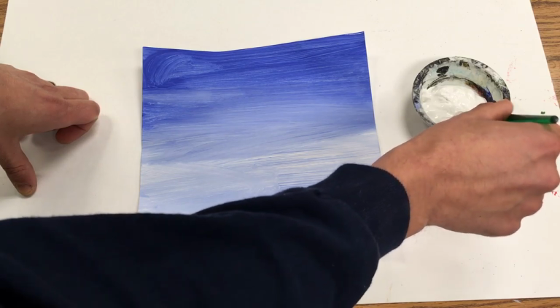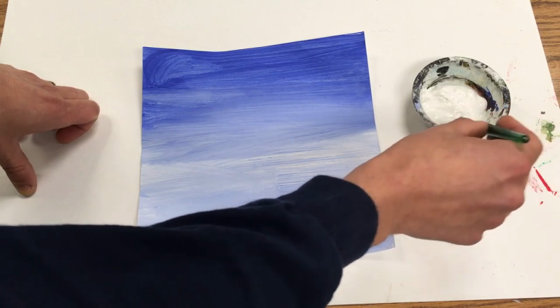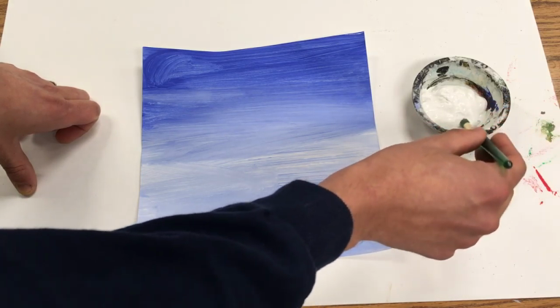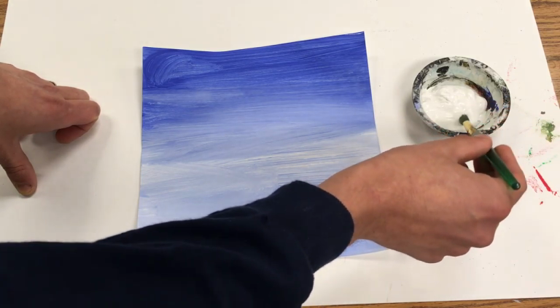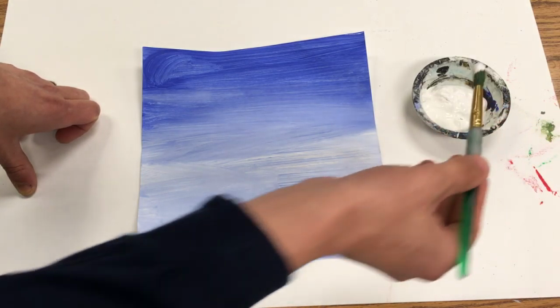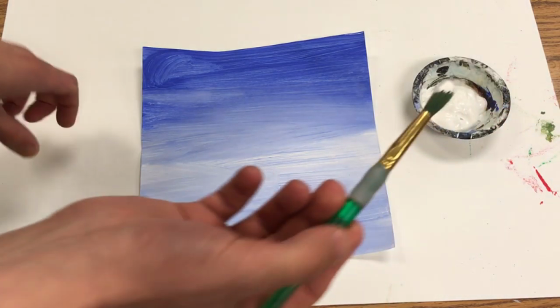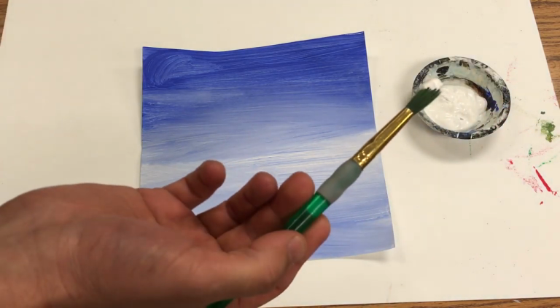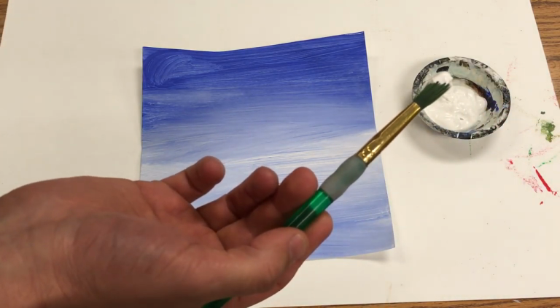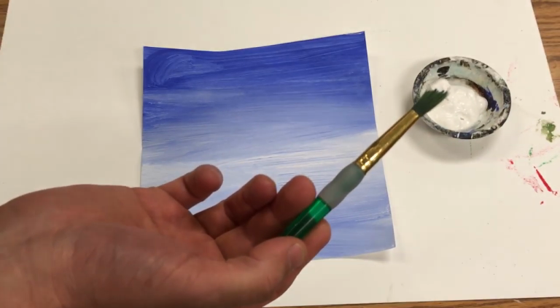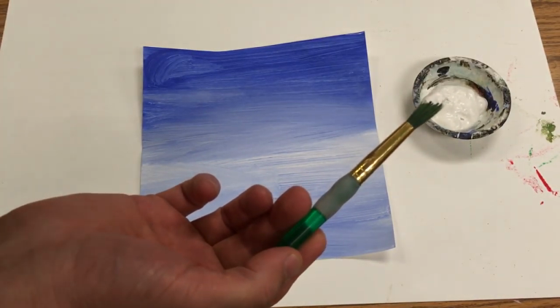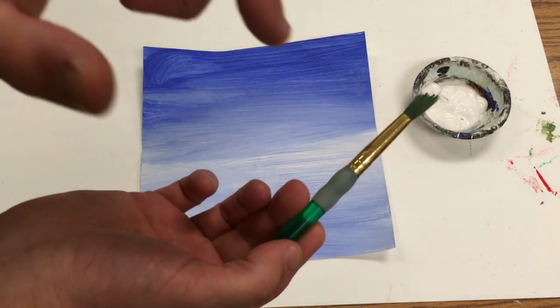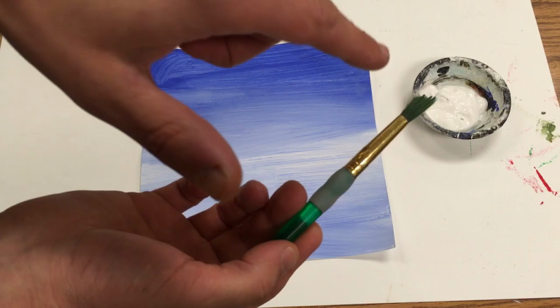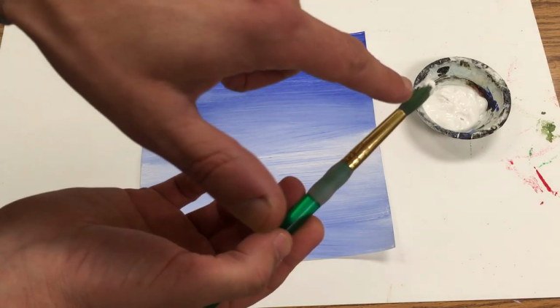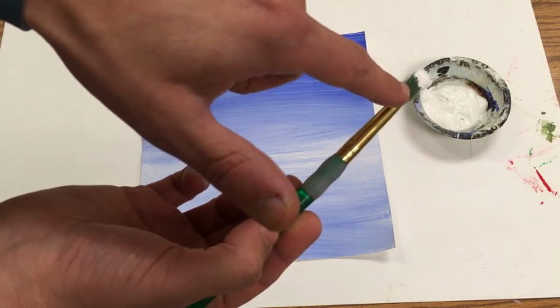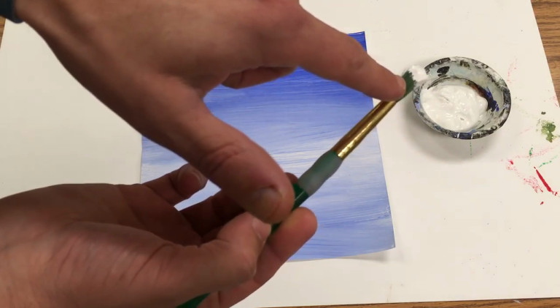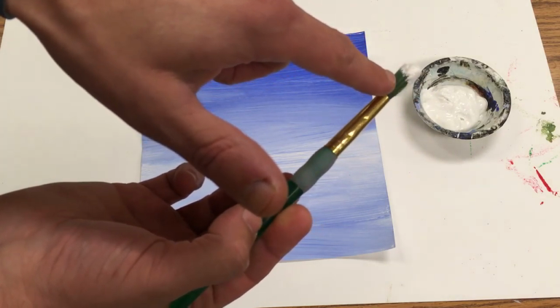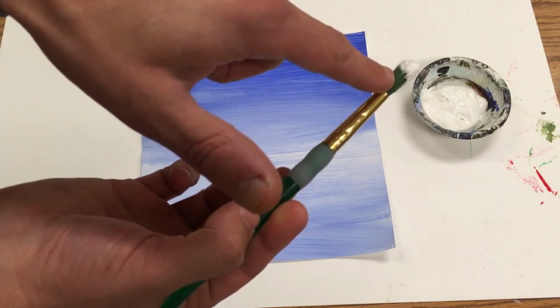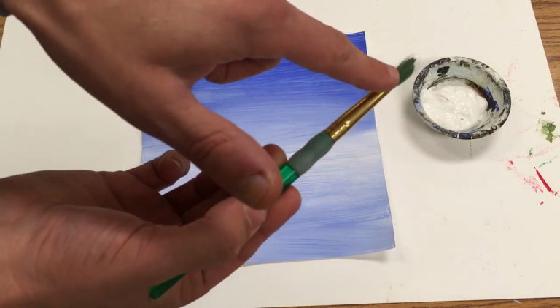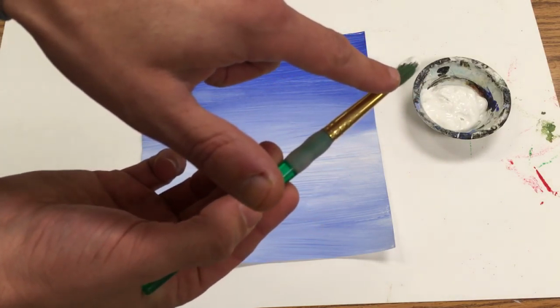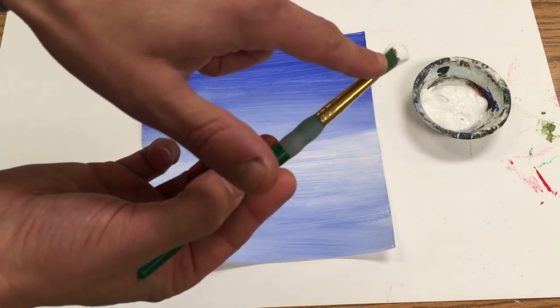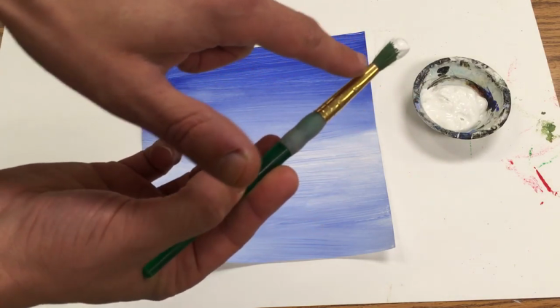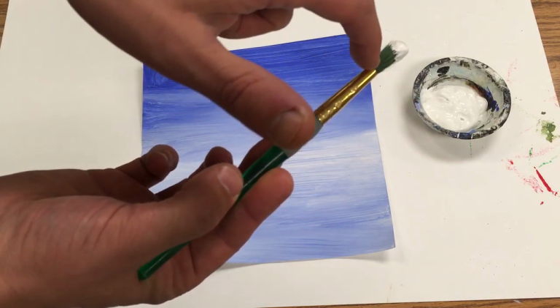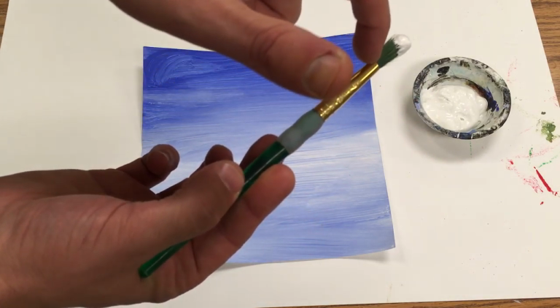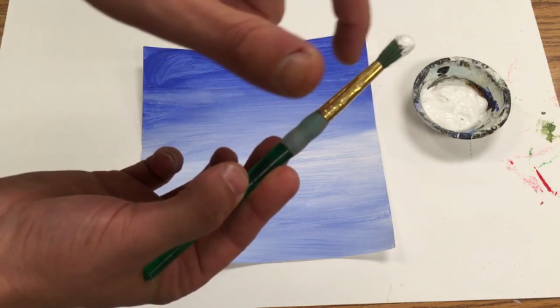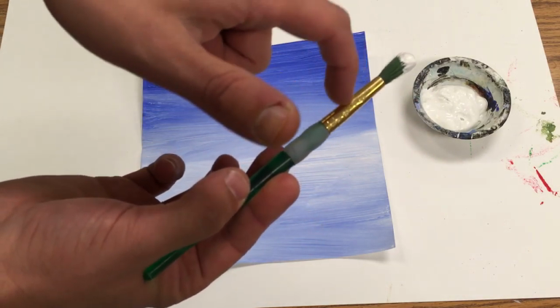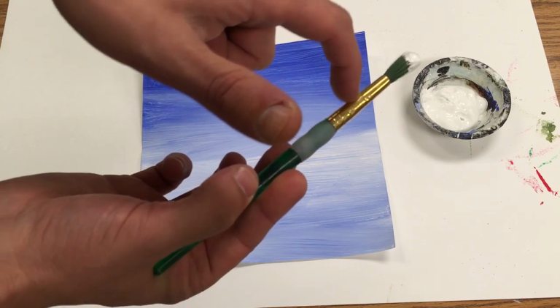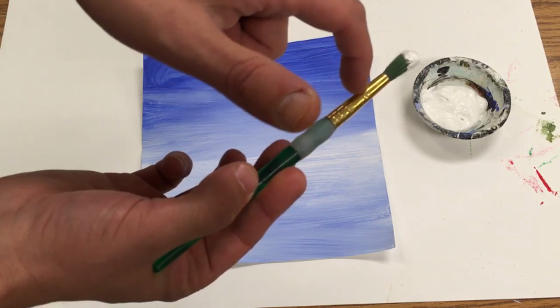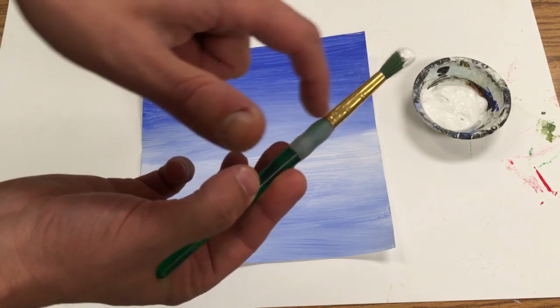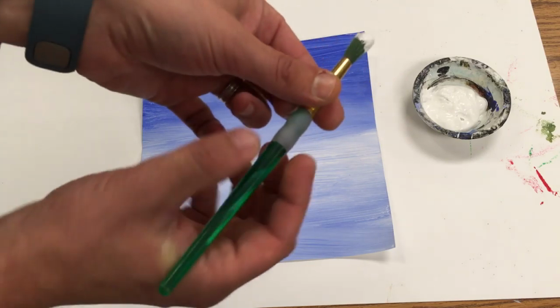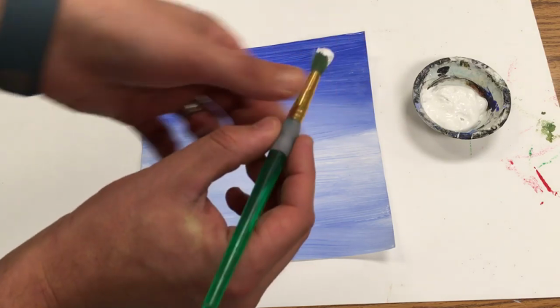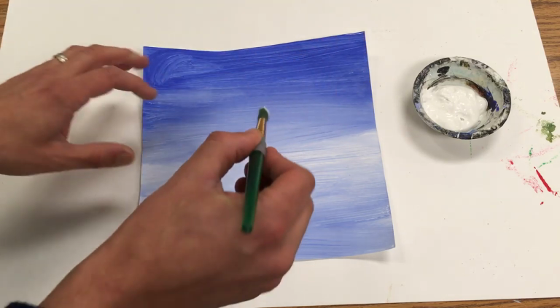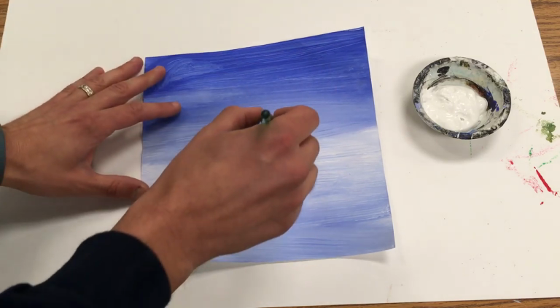I'm going to dip just the tip of my brush — you can see only the edge of the hairs are dipped in the paint. I can still see all the hair, there's no paint further up, and I hold it like this.